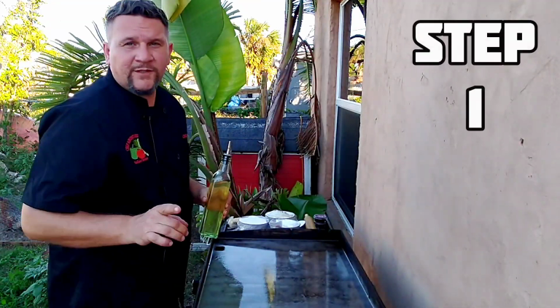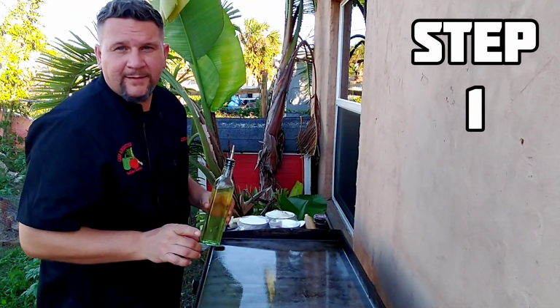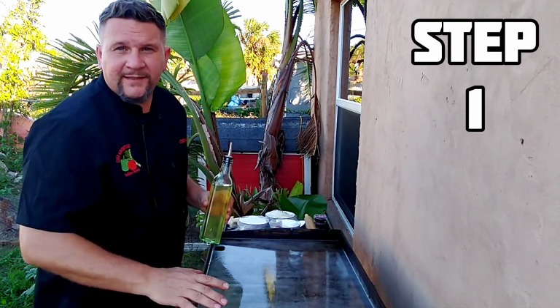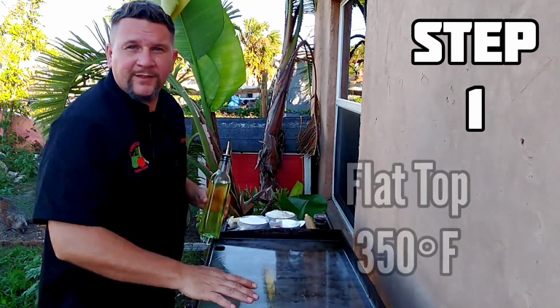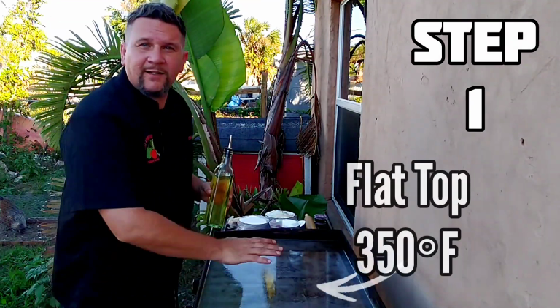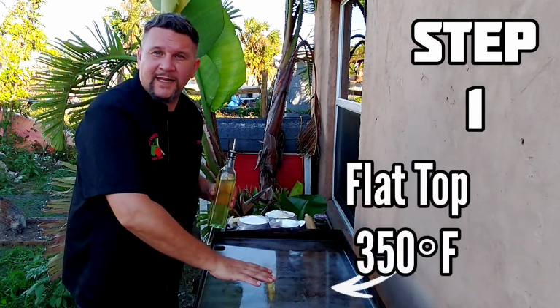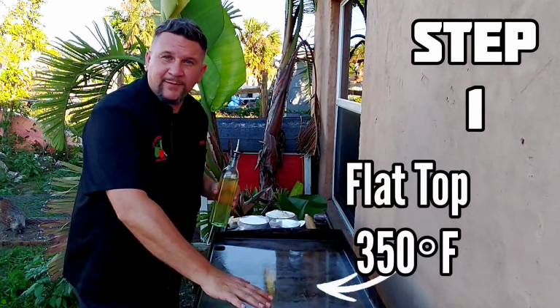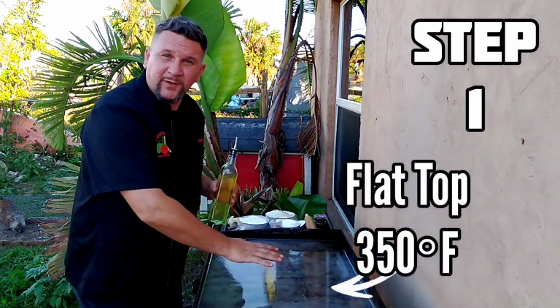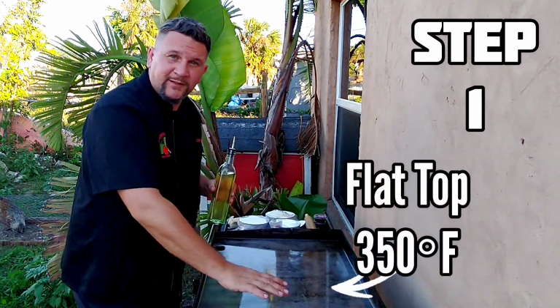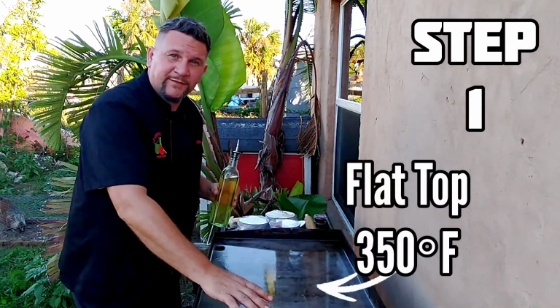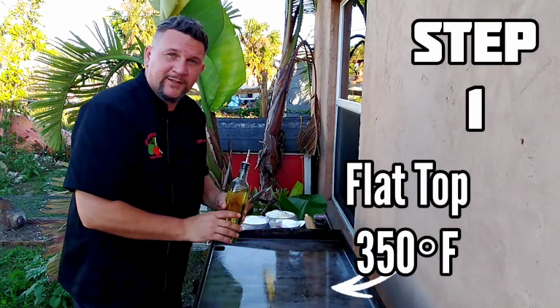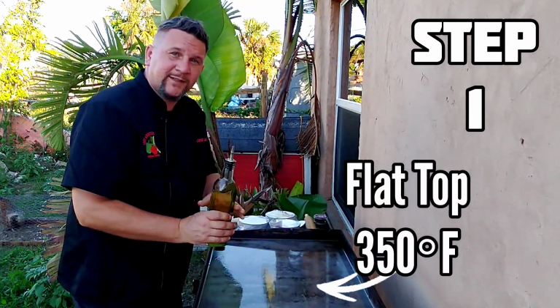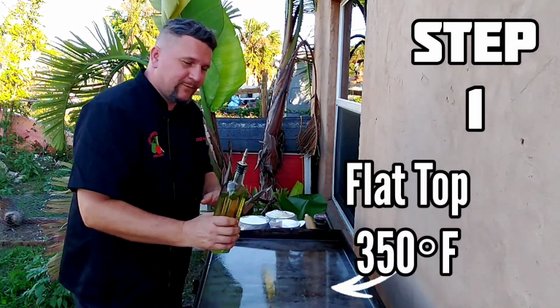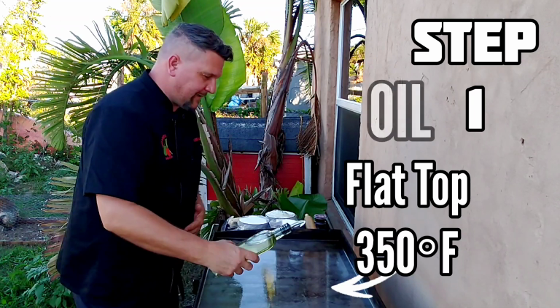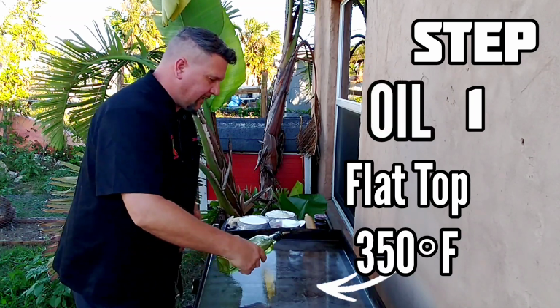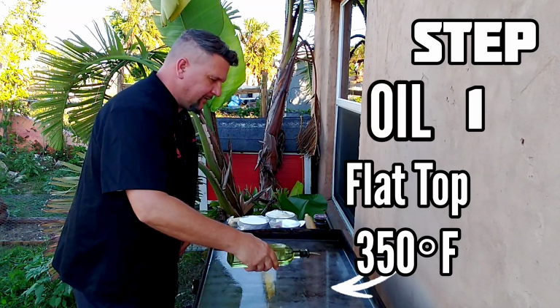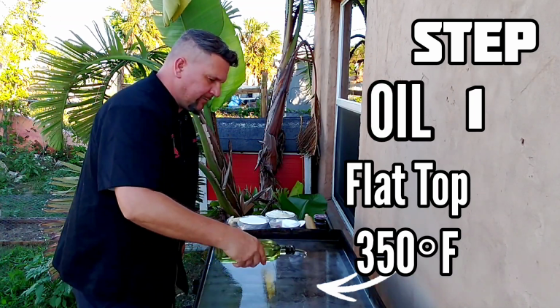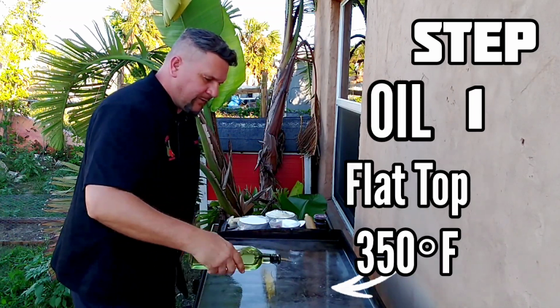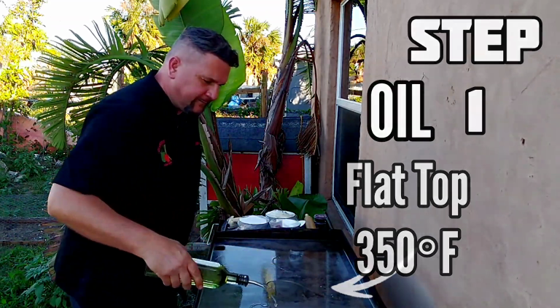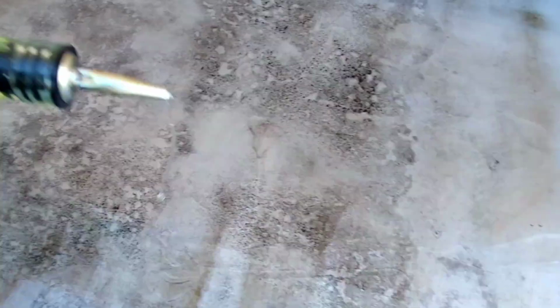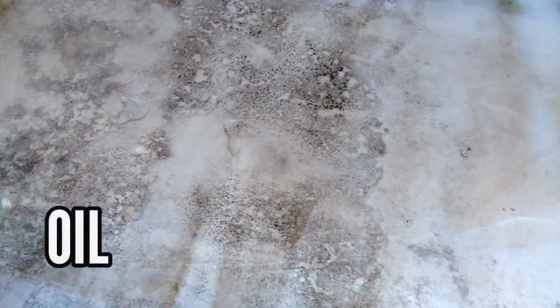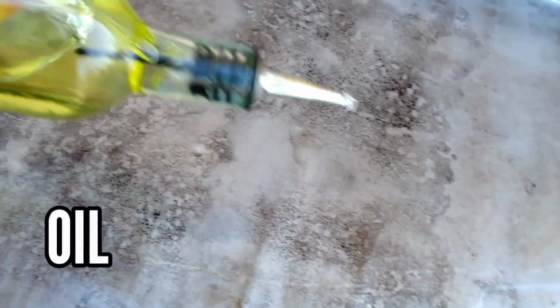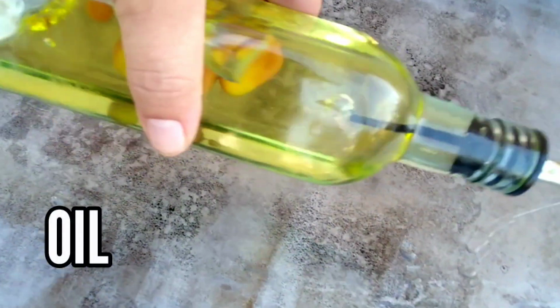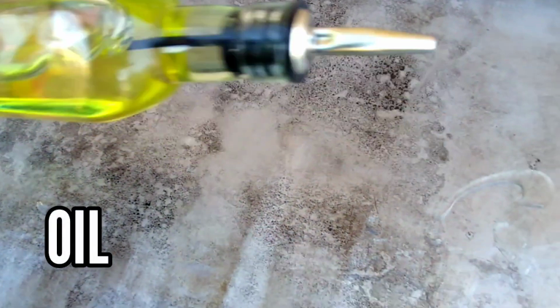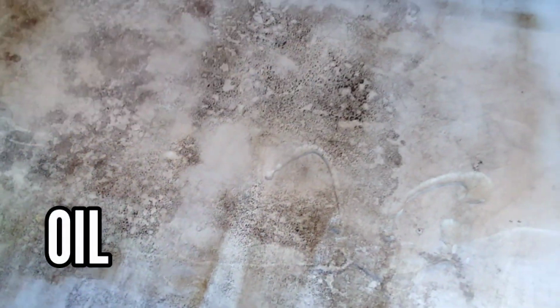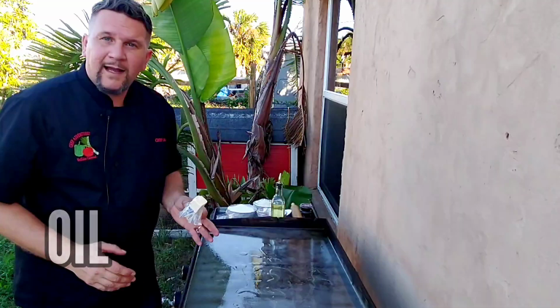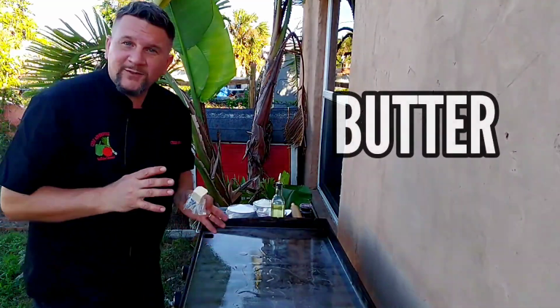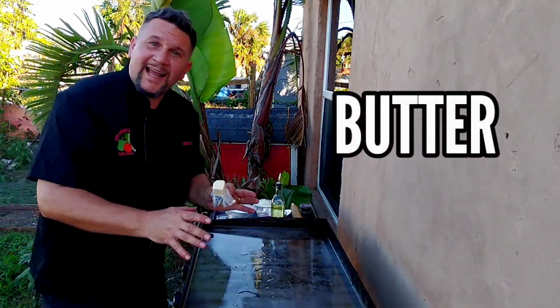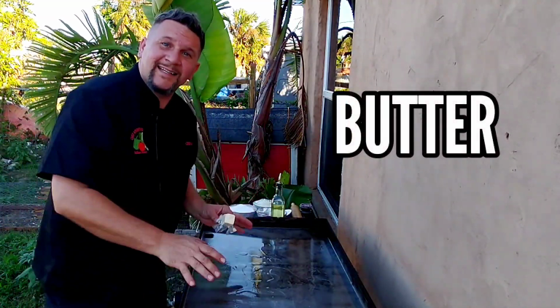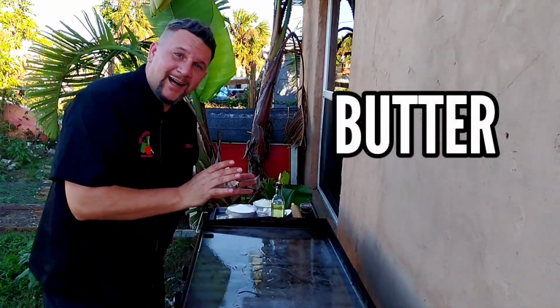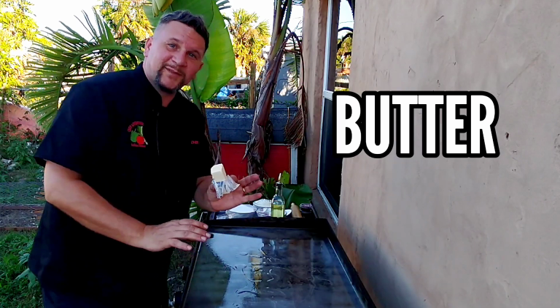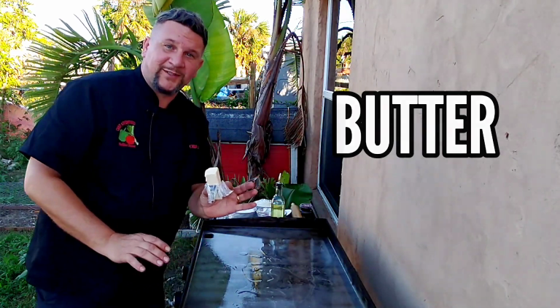First step is to get our flat top up to about 350 degrees. We're going to add a little bit of oil and also a little bit of butter.